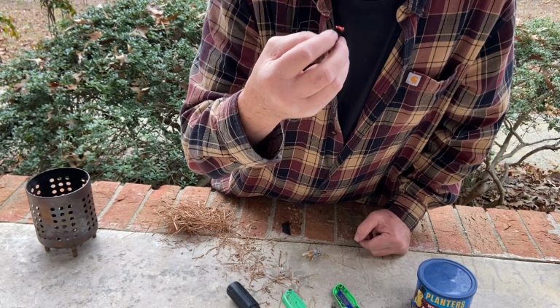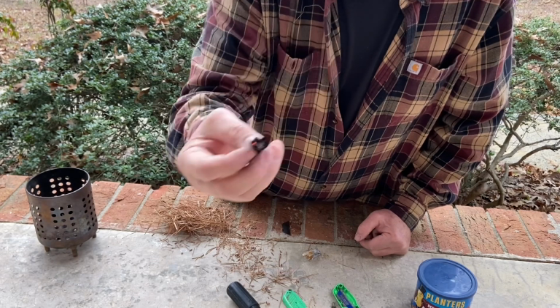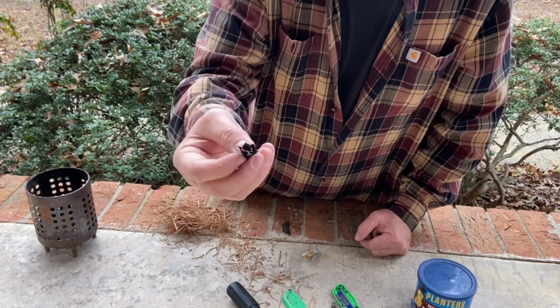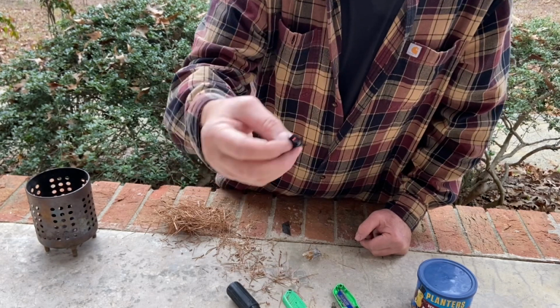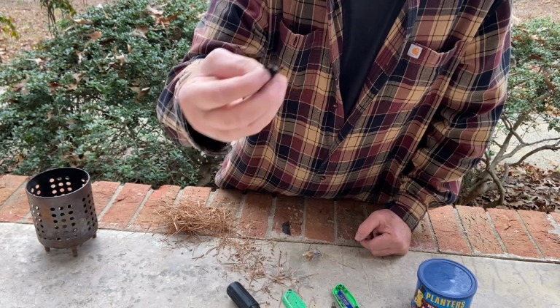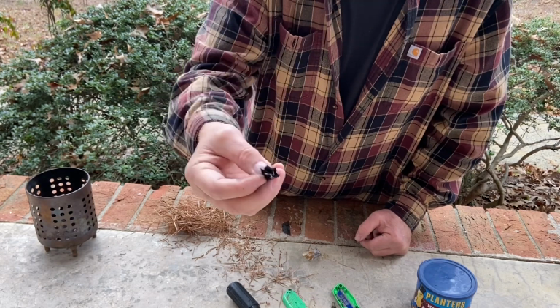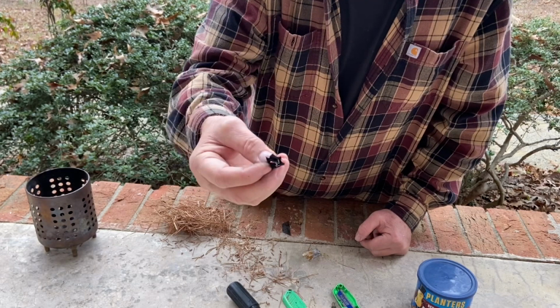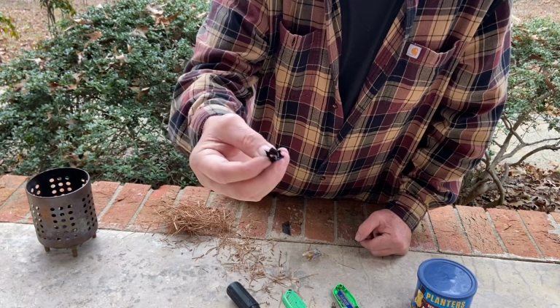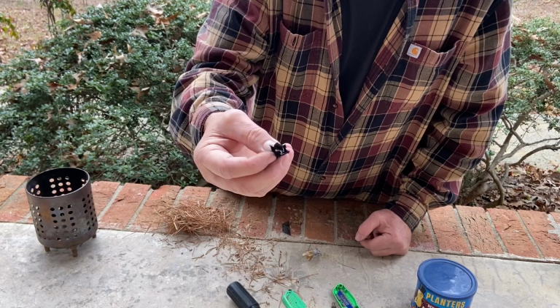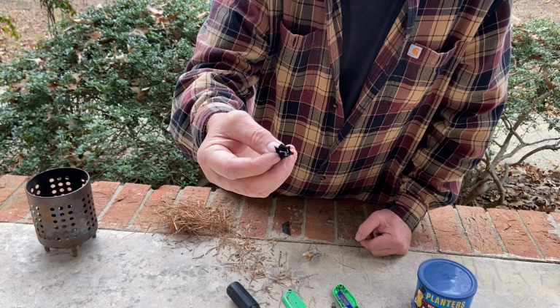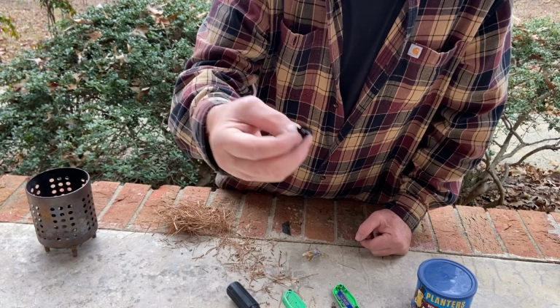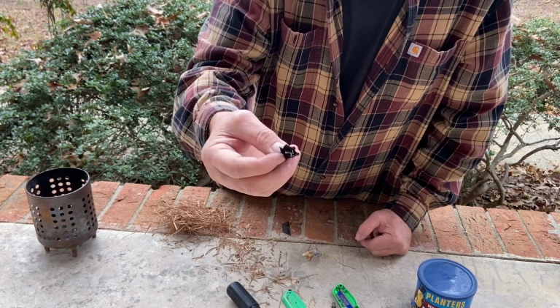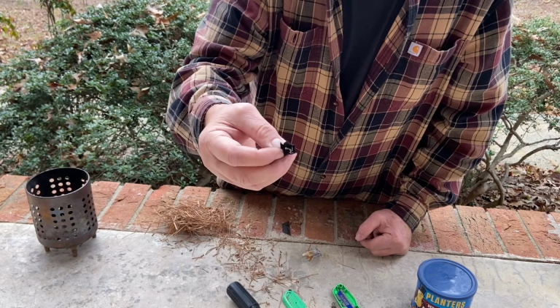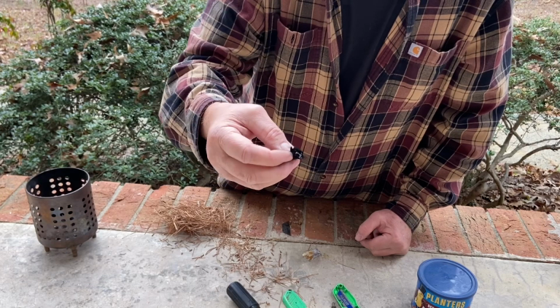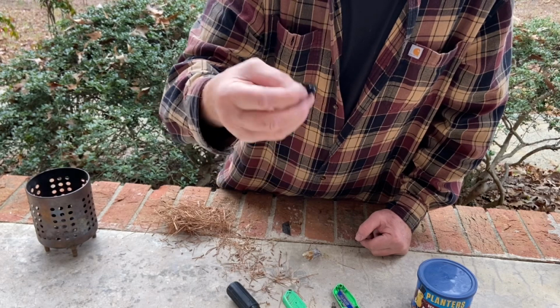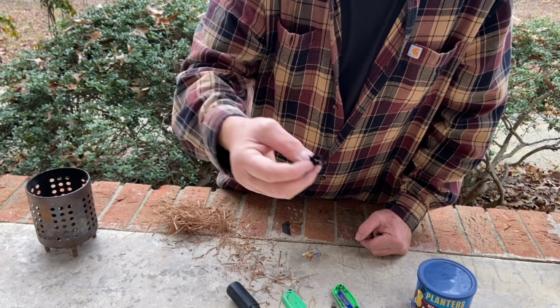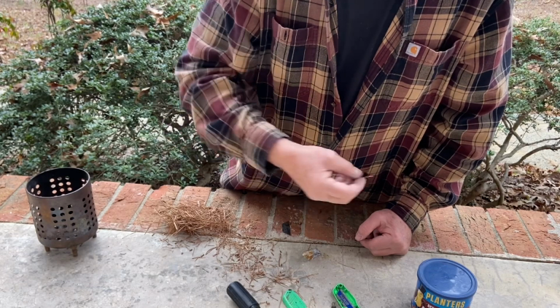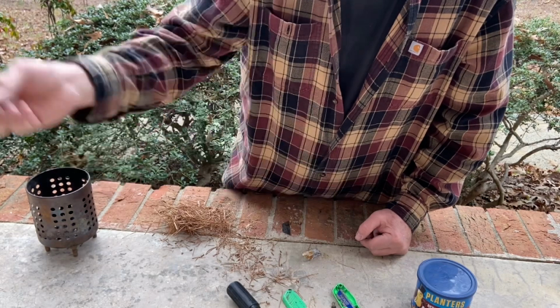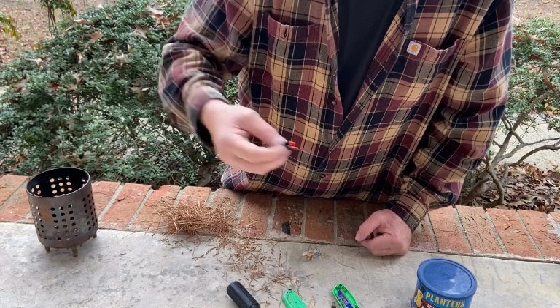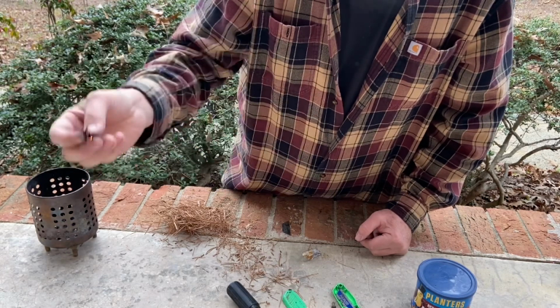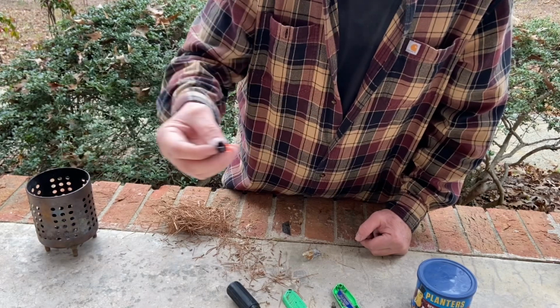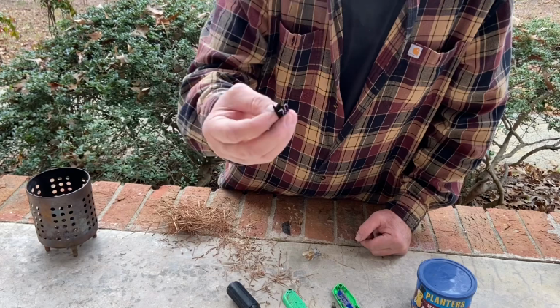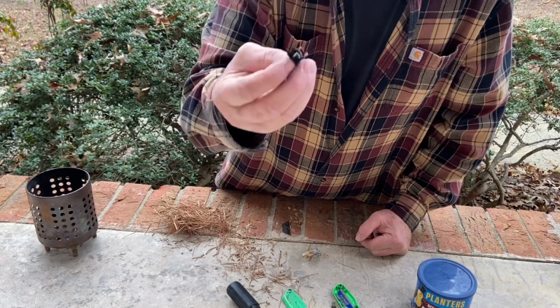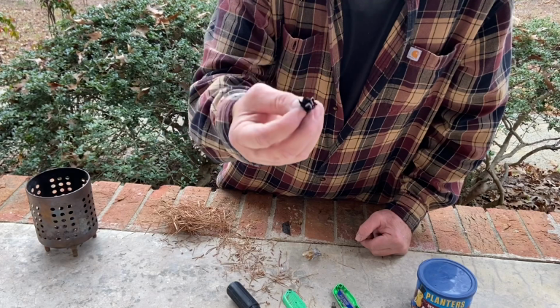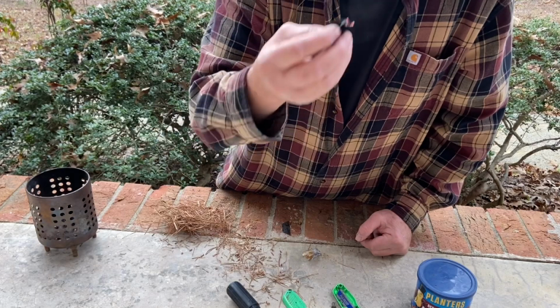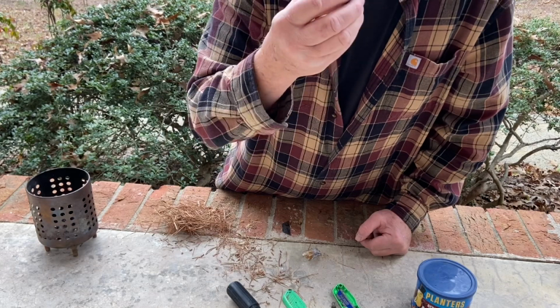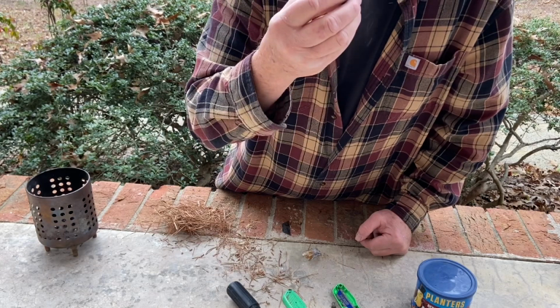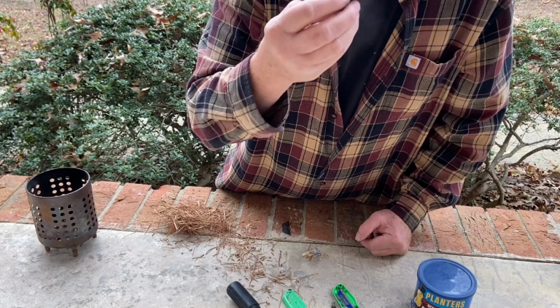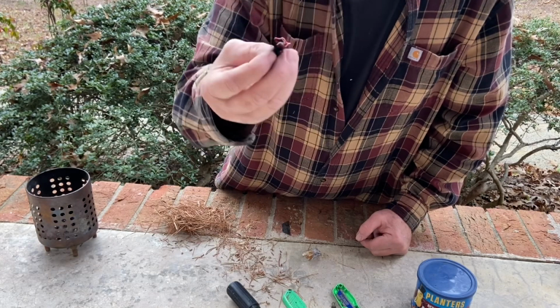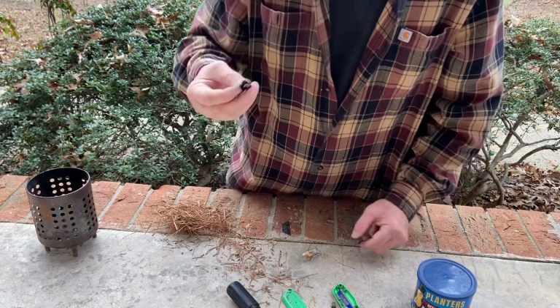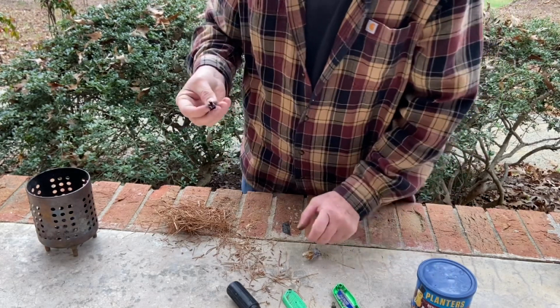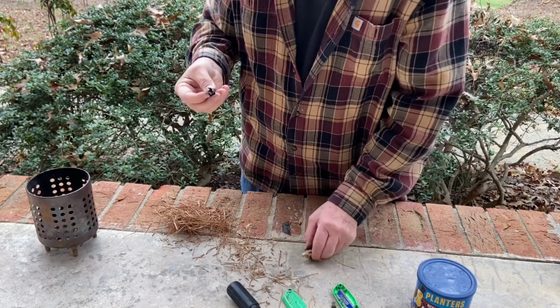Now, I'm well aware that you can take an angle grinder and grind stainless and all the sparks in the world come off of it, but I didn't think you could do it with chert like we're using here.